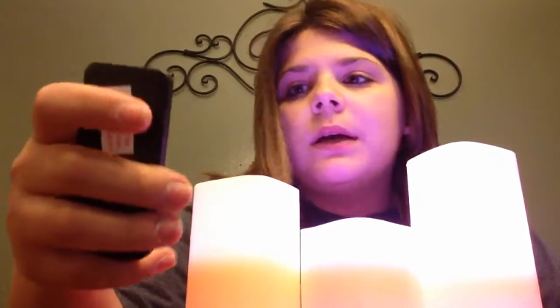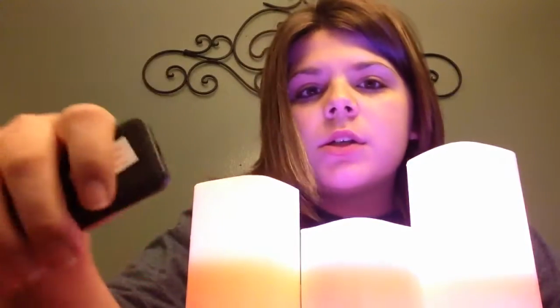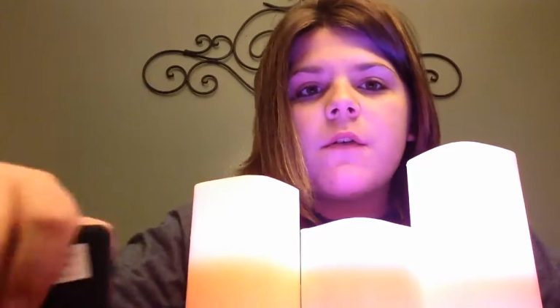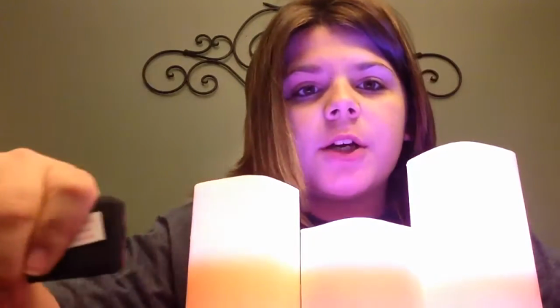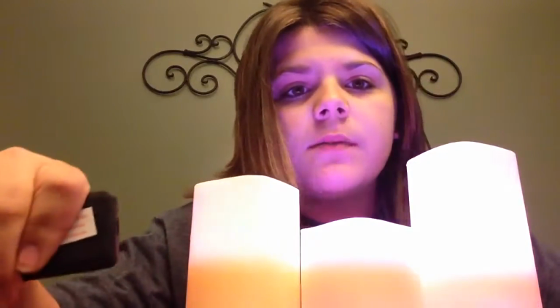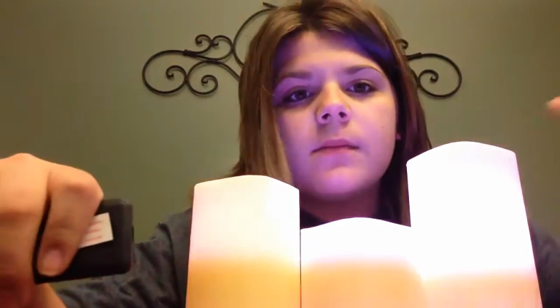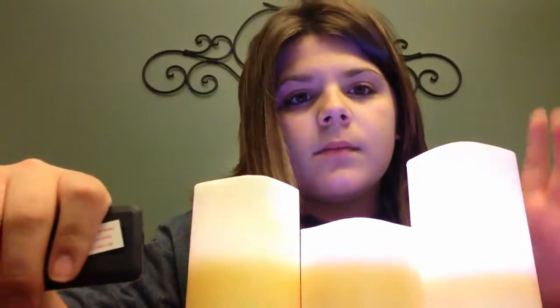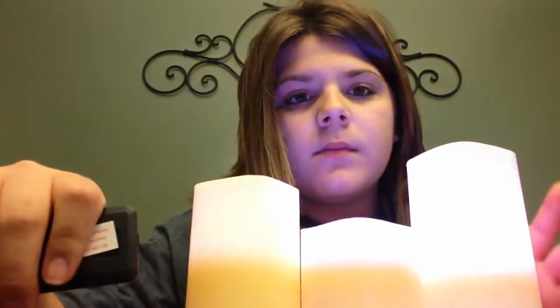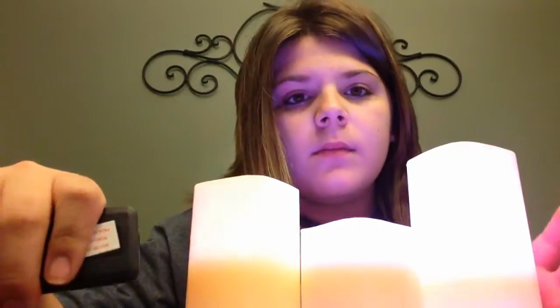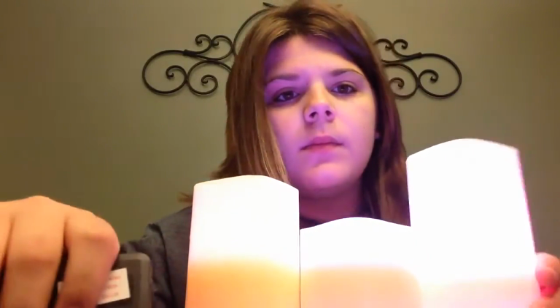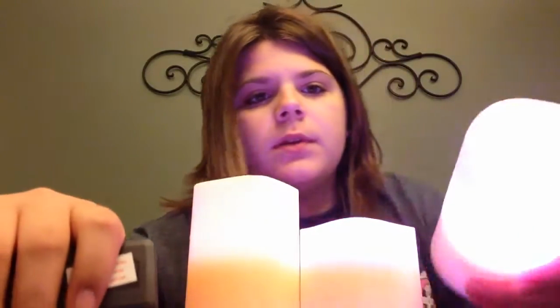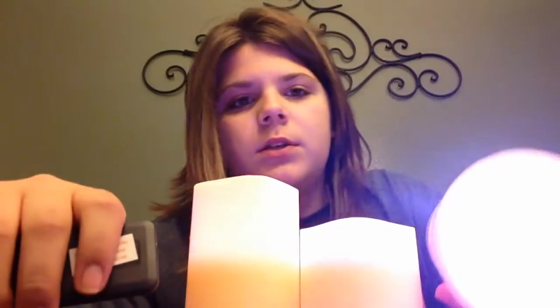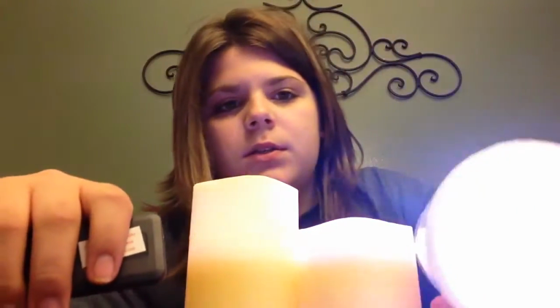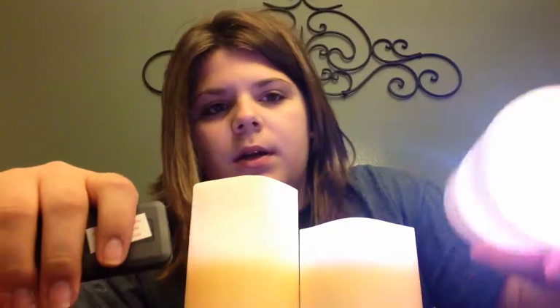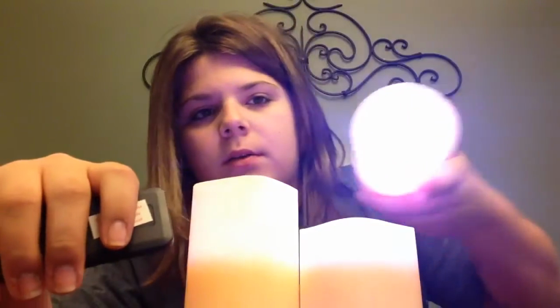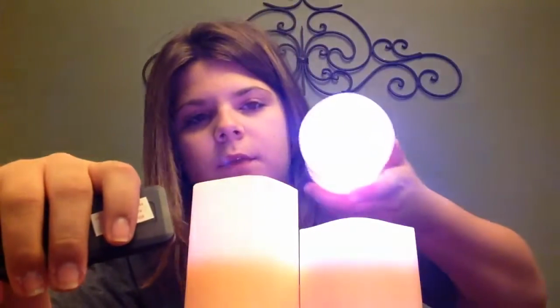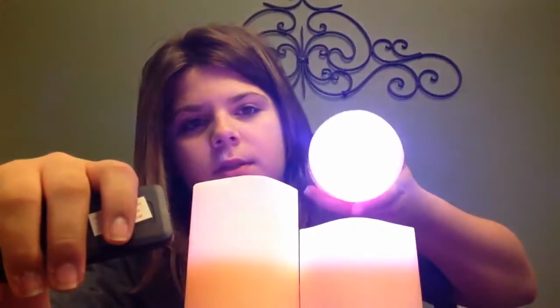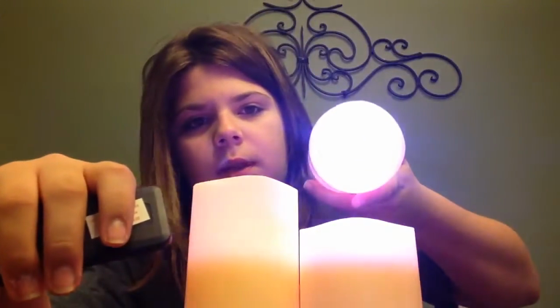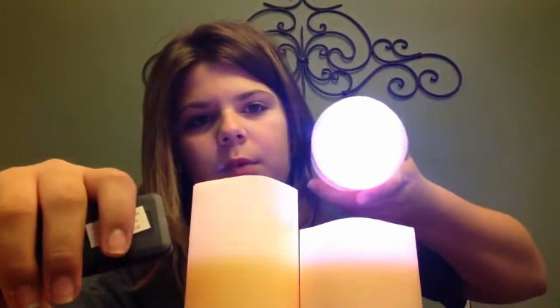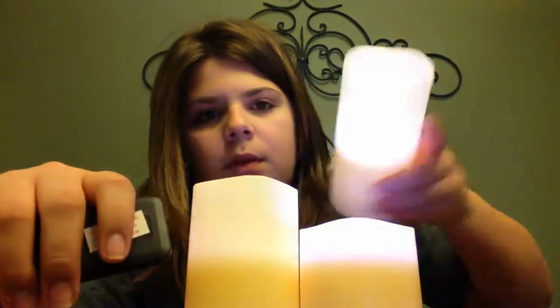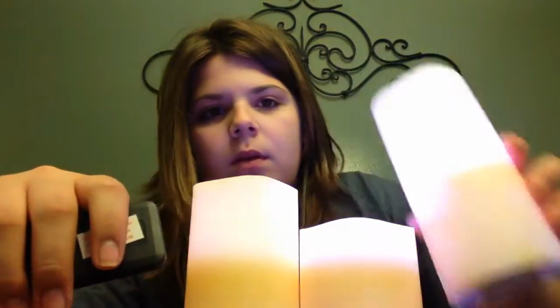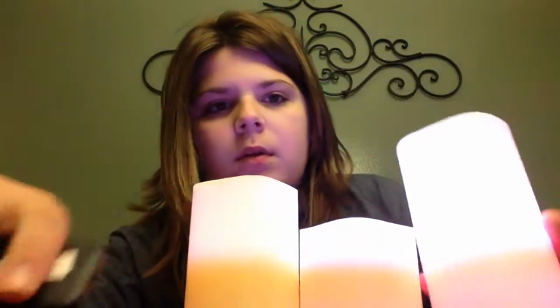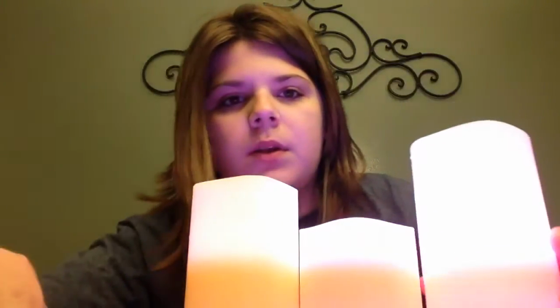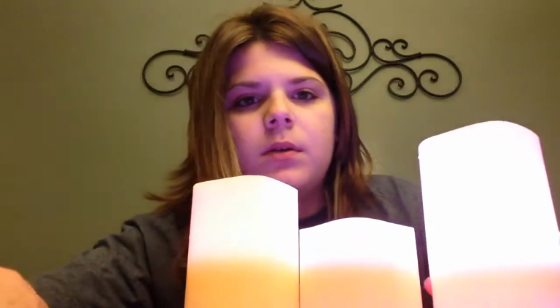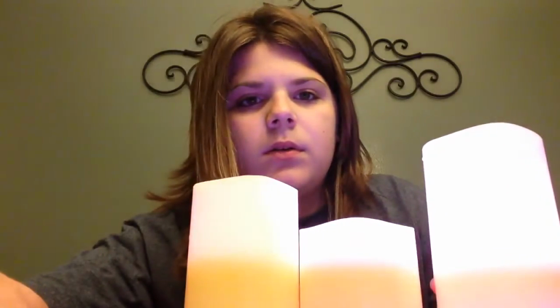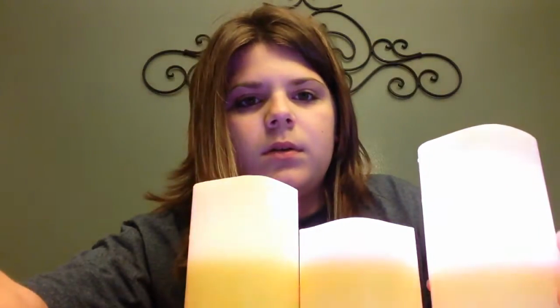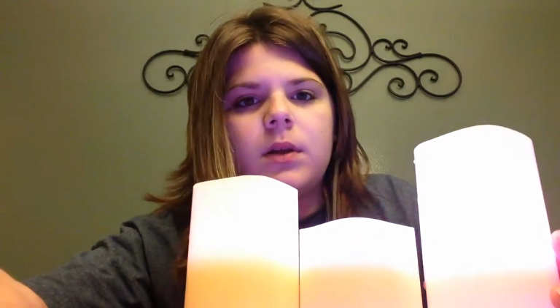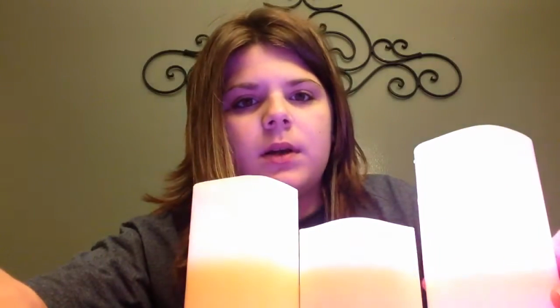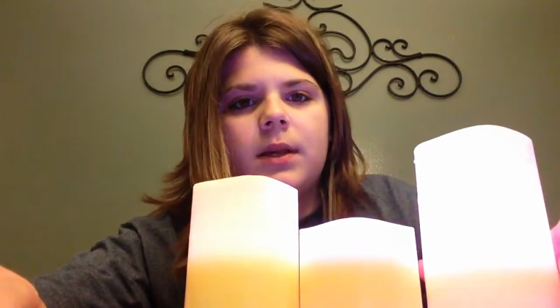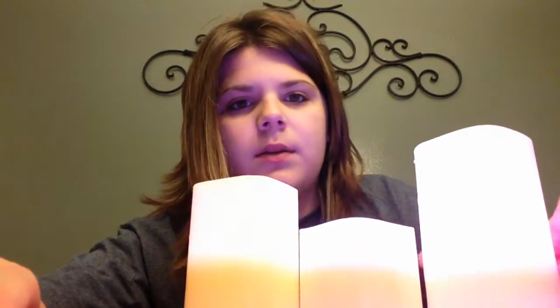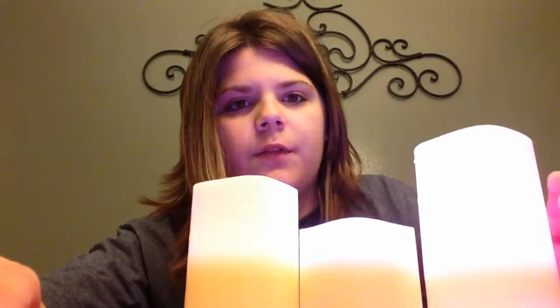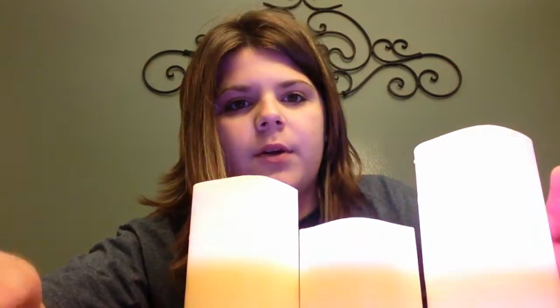Now we're just going to do flicker. As you can see there — I don't know if you can see on camera — but you can kind of tell that they're flickering.